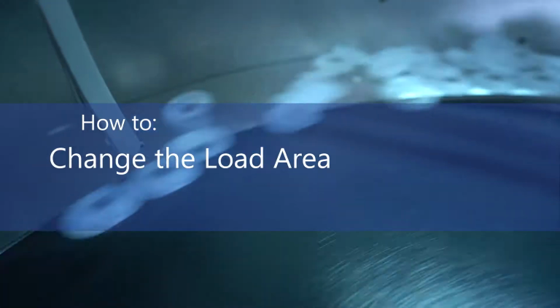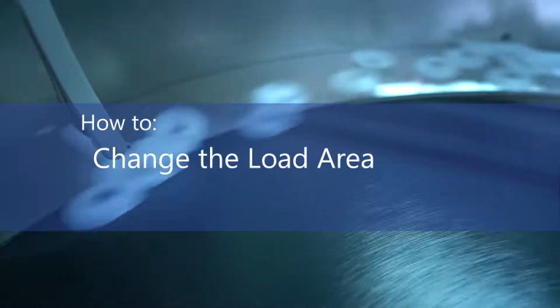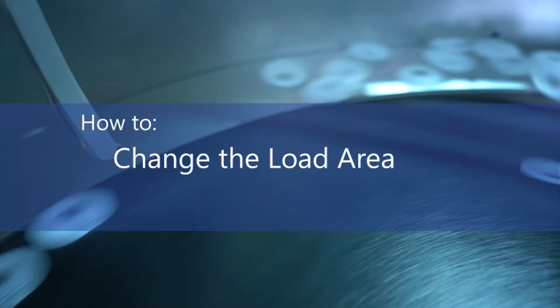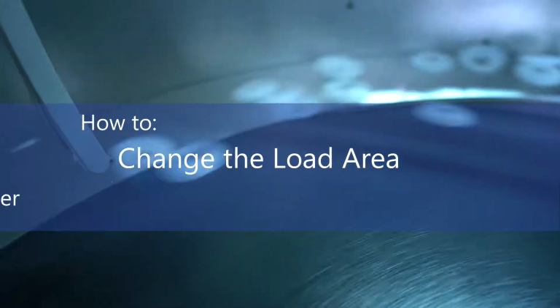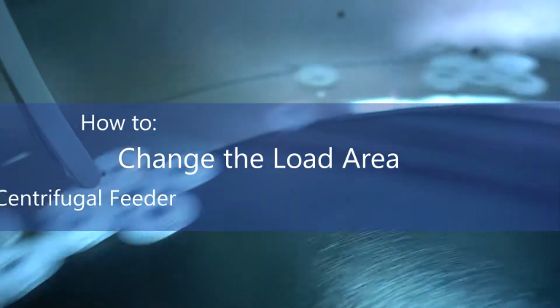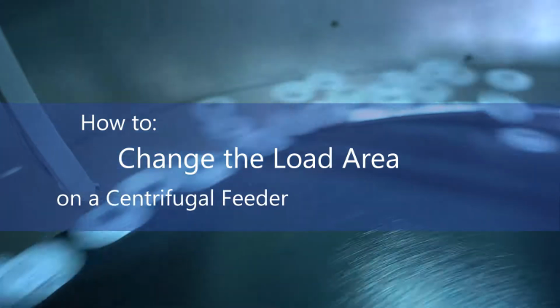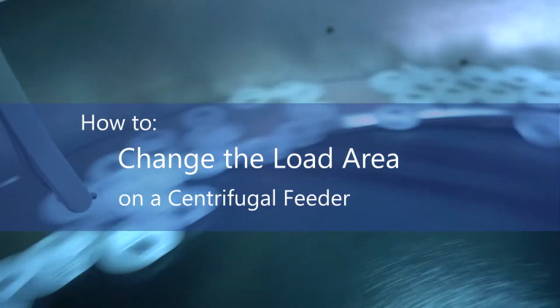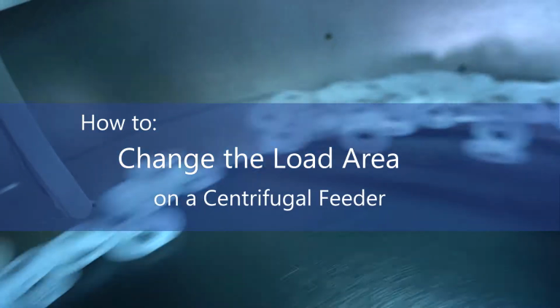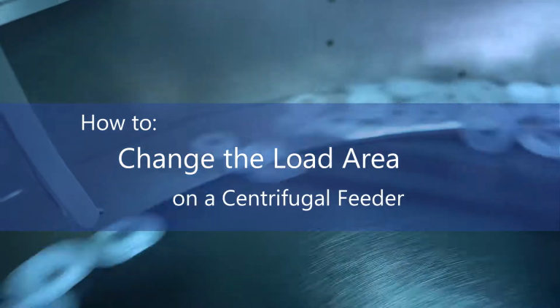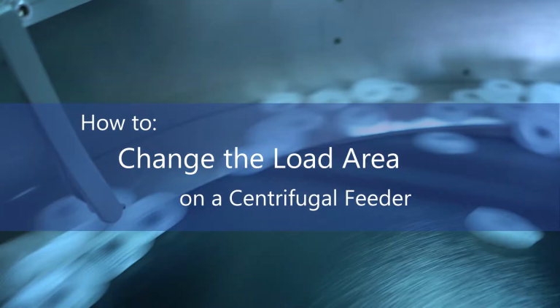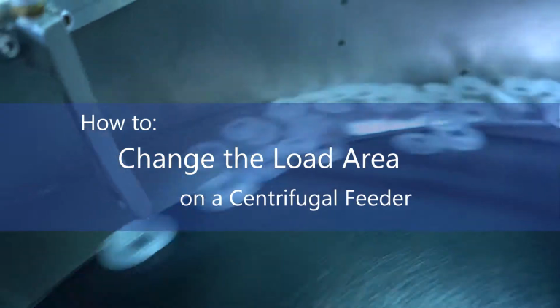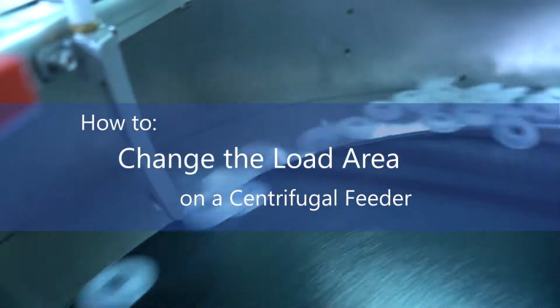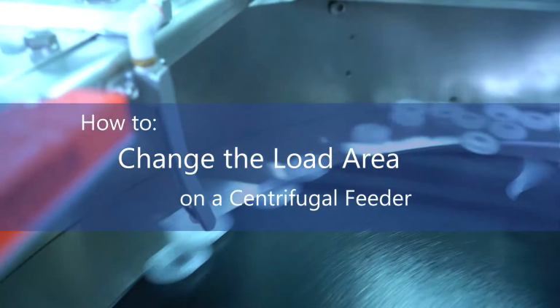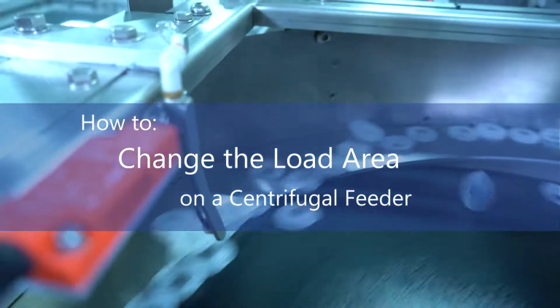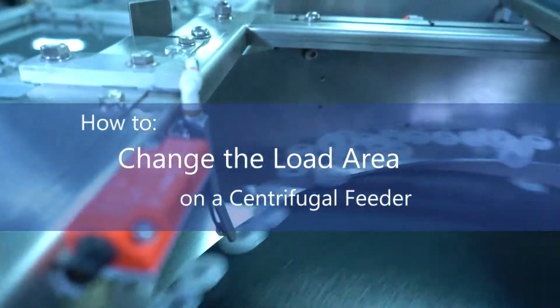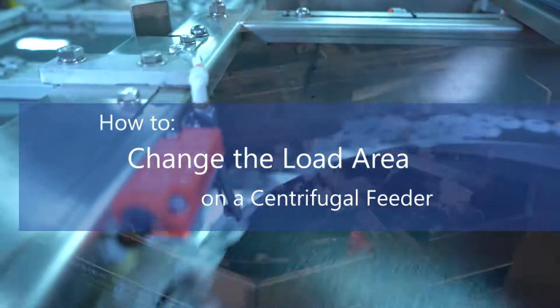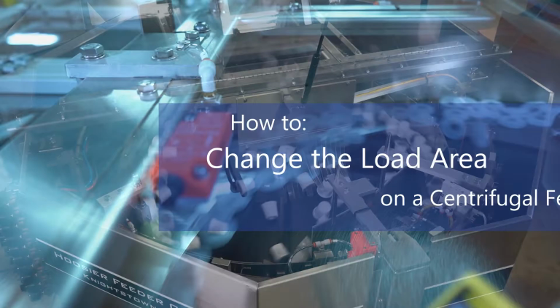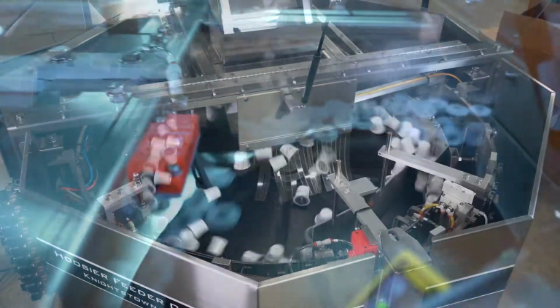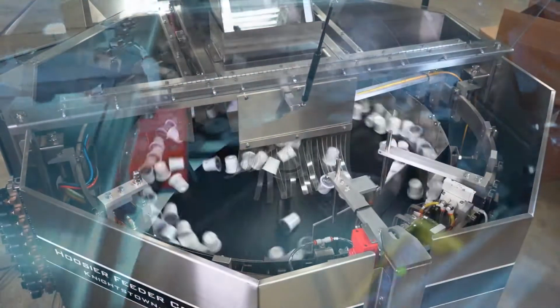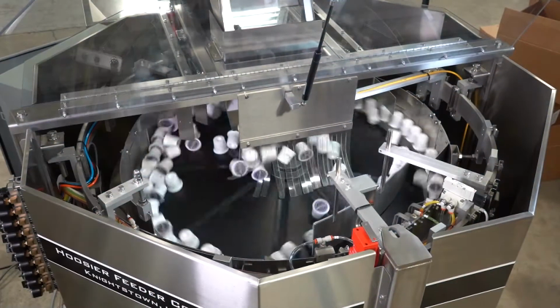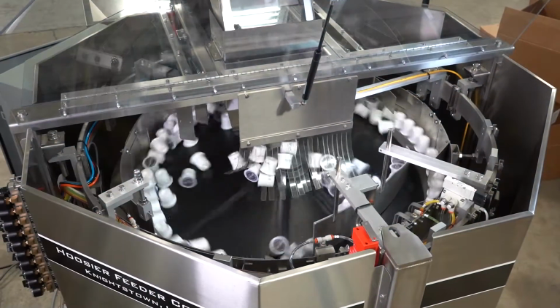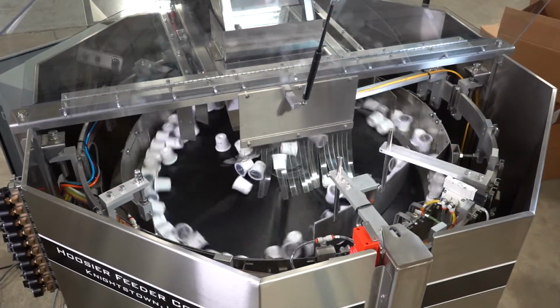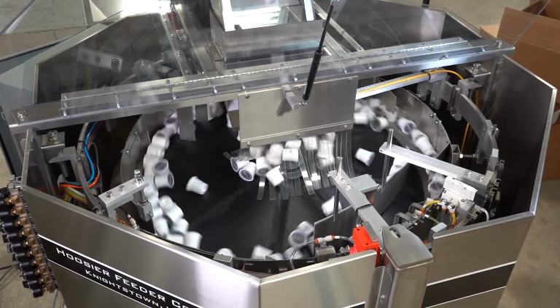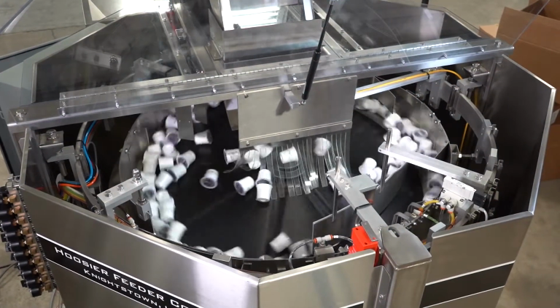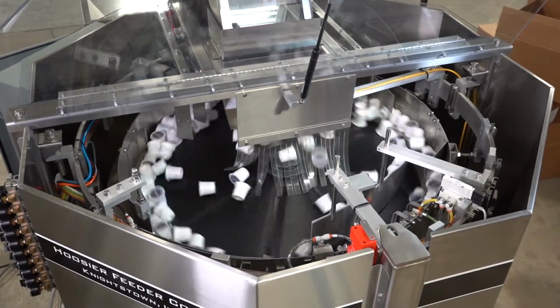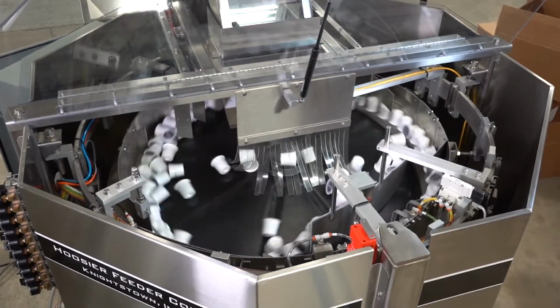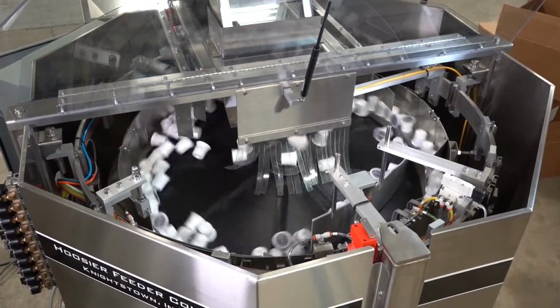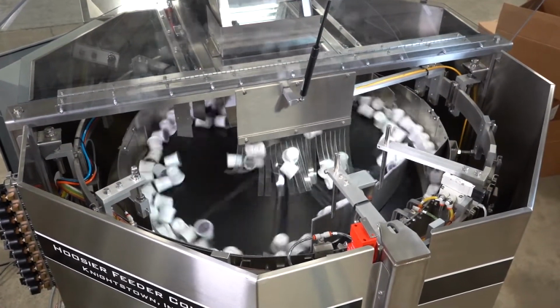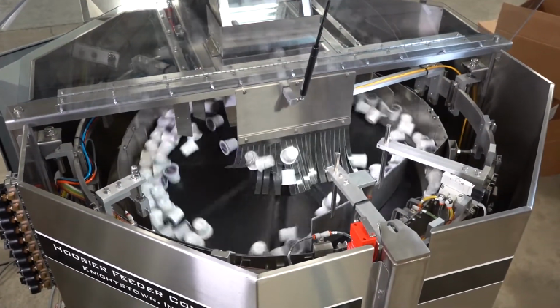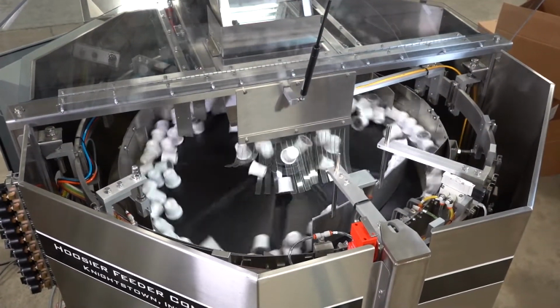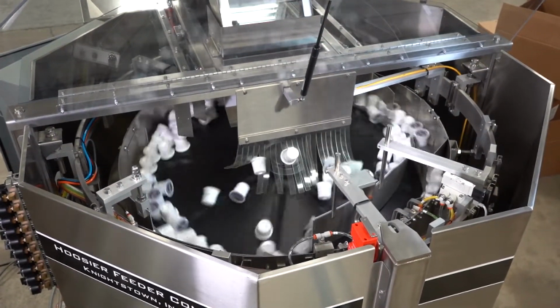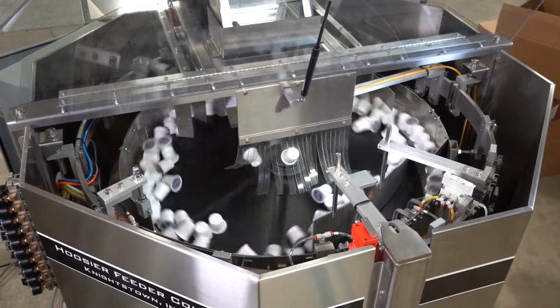Changing the load area of a centrifugal feeder is an important modification when considering machine placement in the production line and fine-tuning the system after it's been tooled.